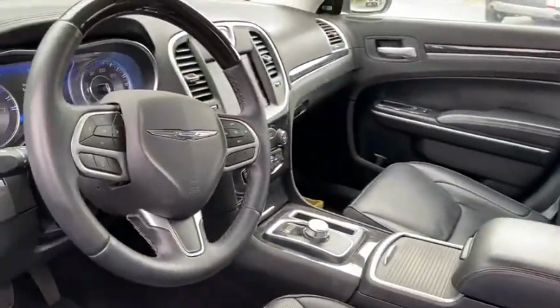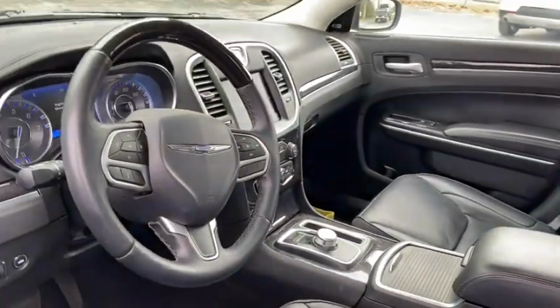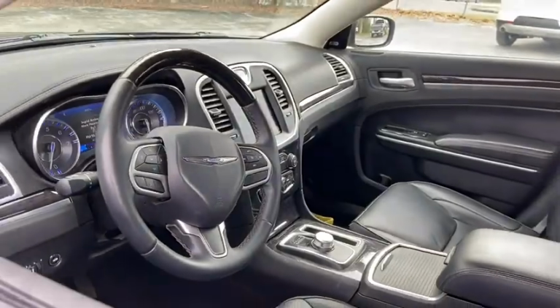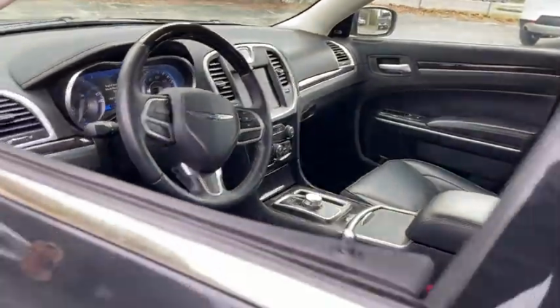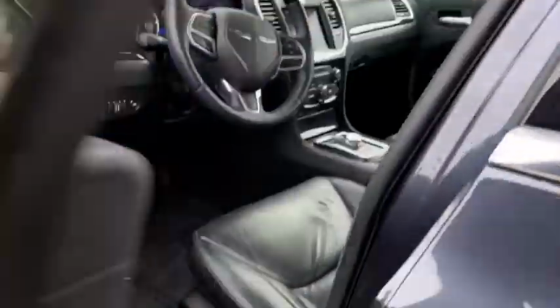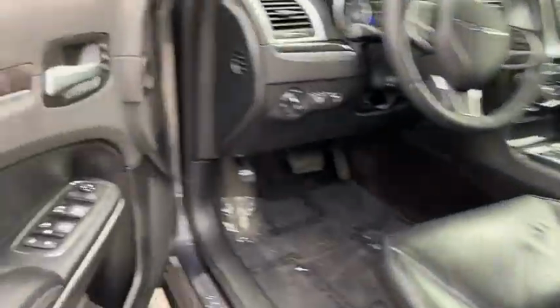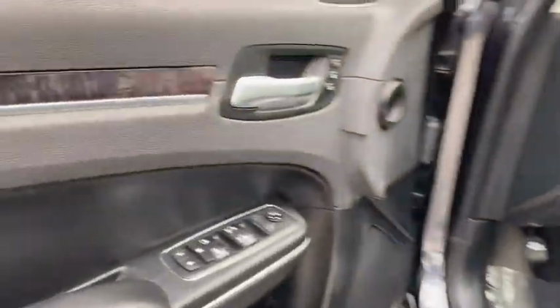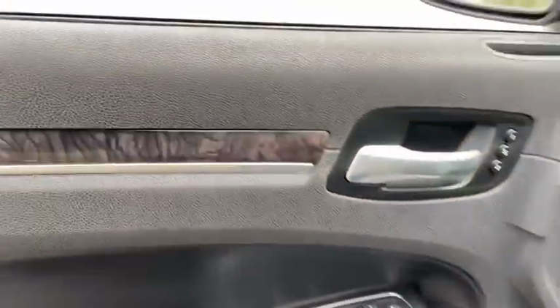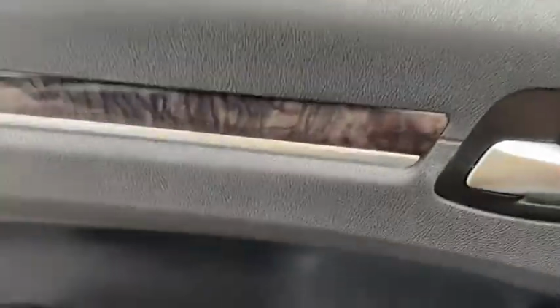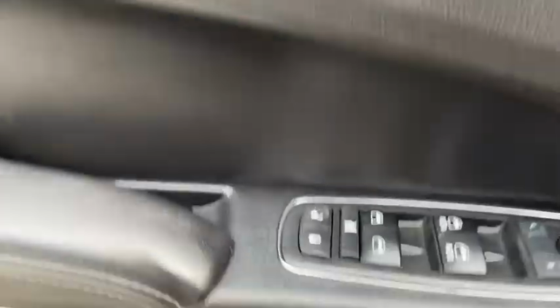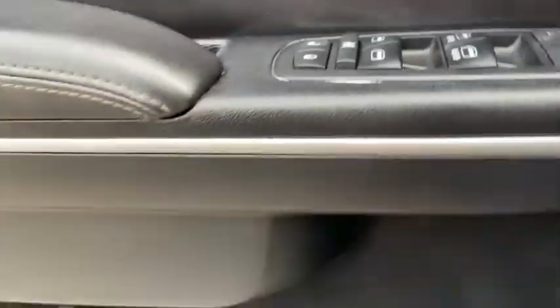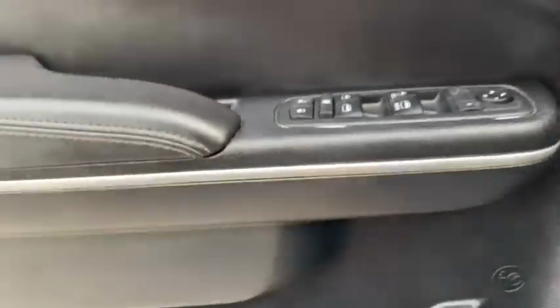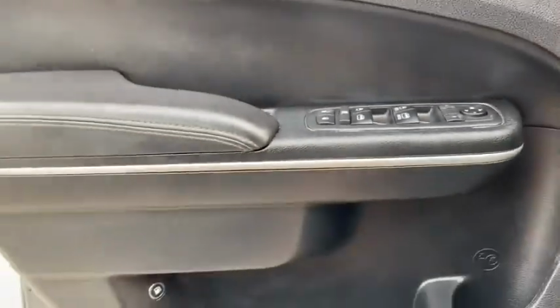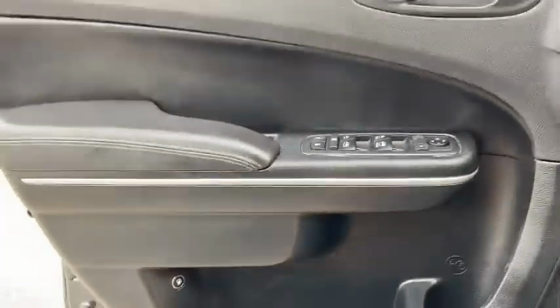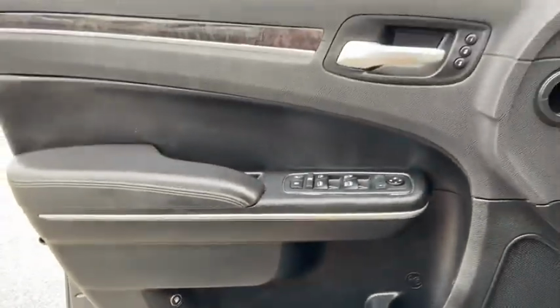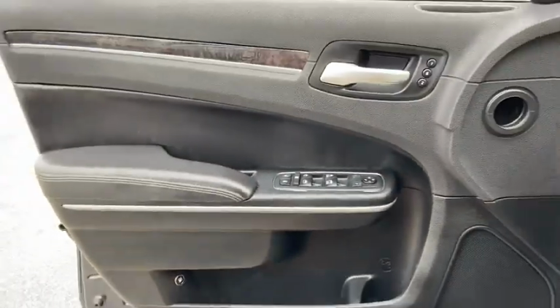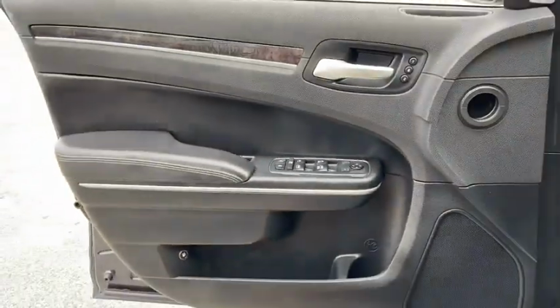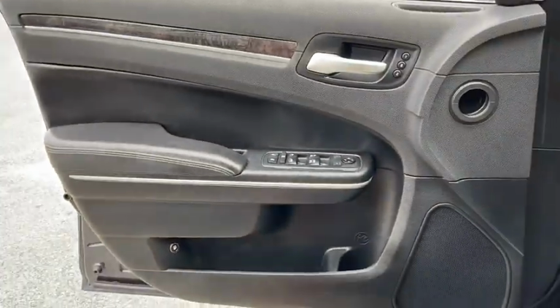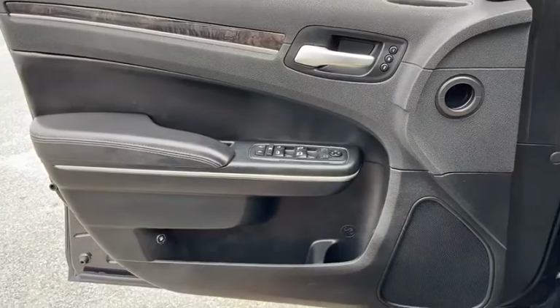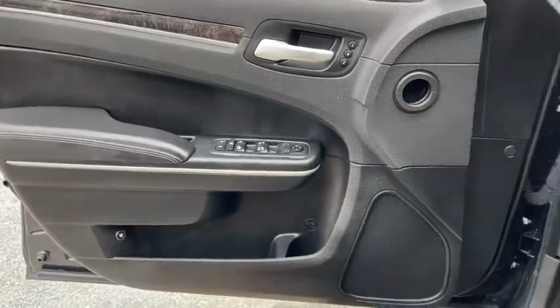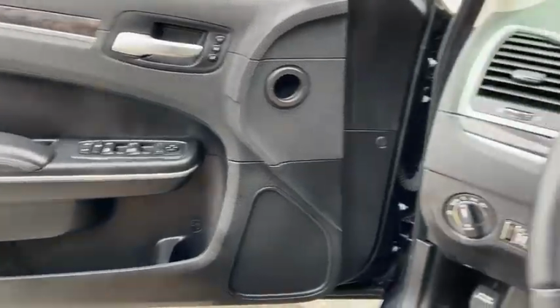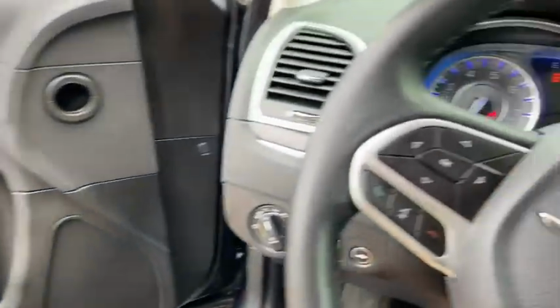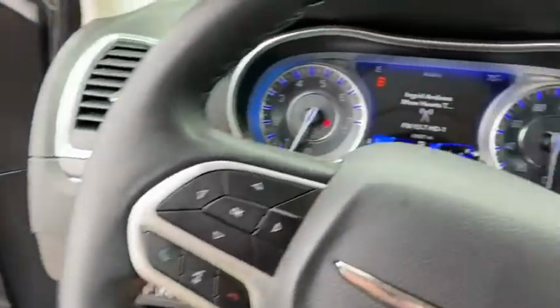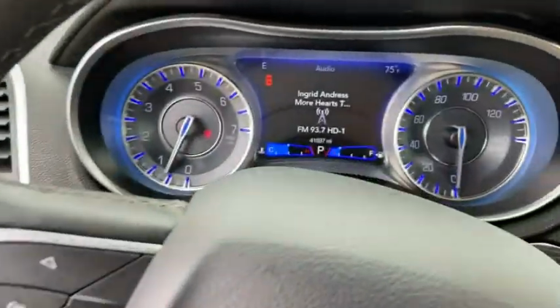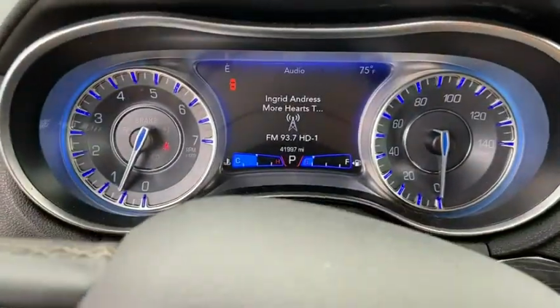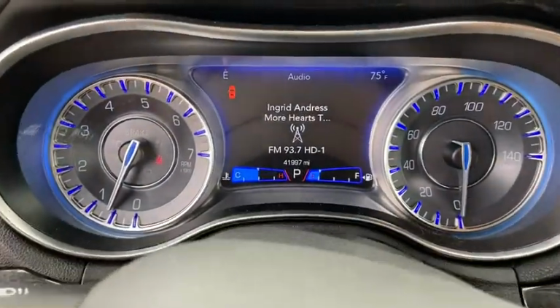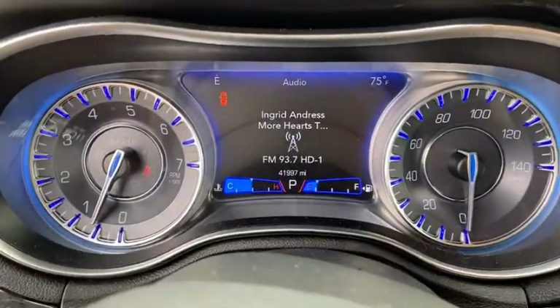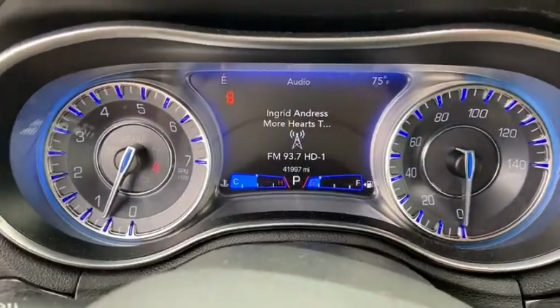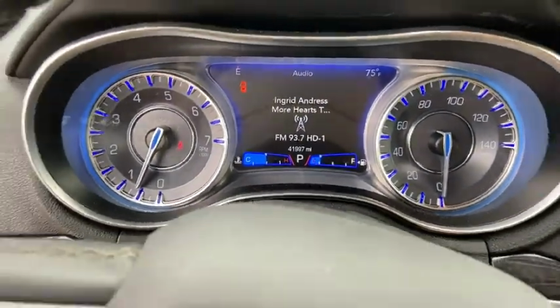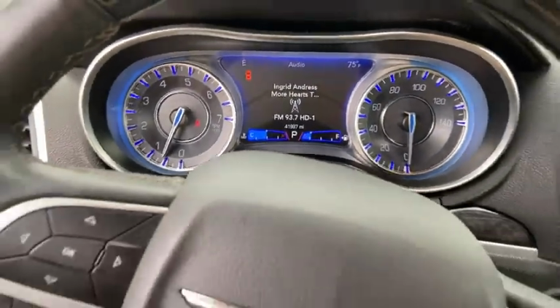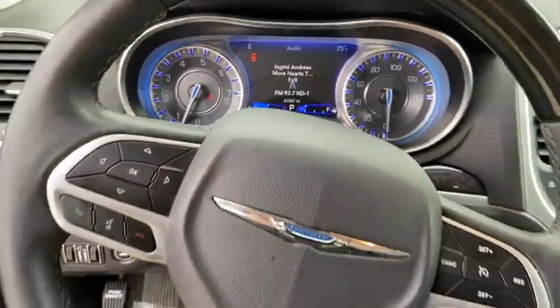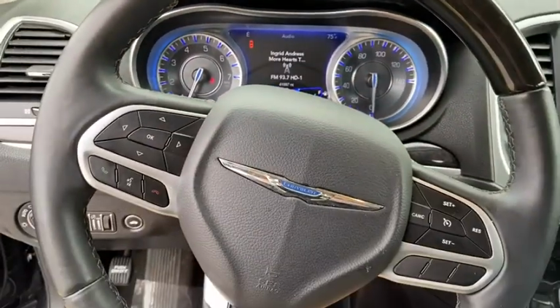Power passenger seat, traction control, dual airbags, leather-wrapped steering wheel, power steering, four-wheel disc brakes, universal garage door opener, power windows.